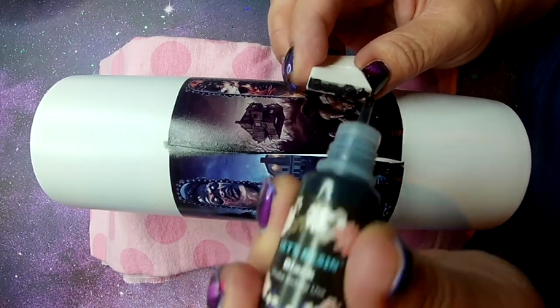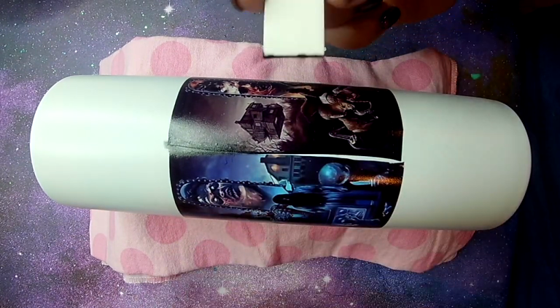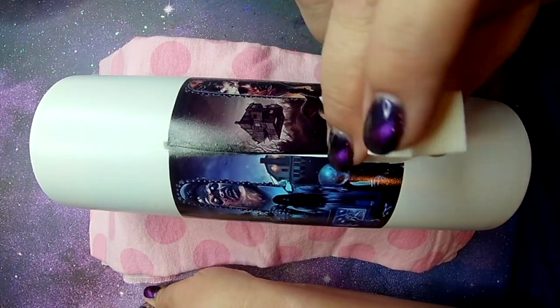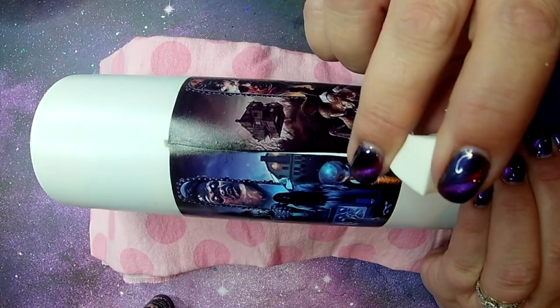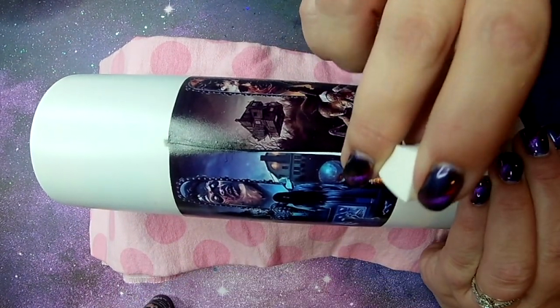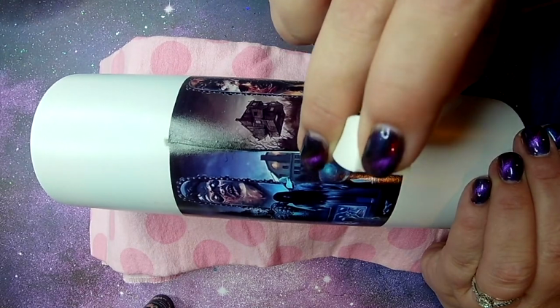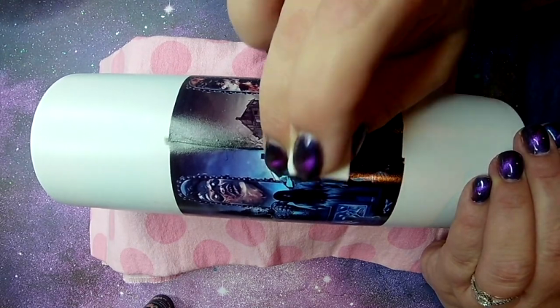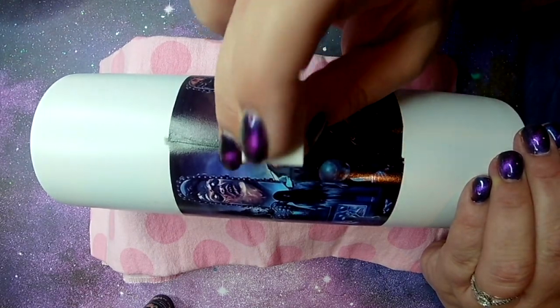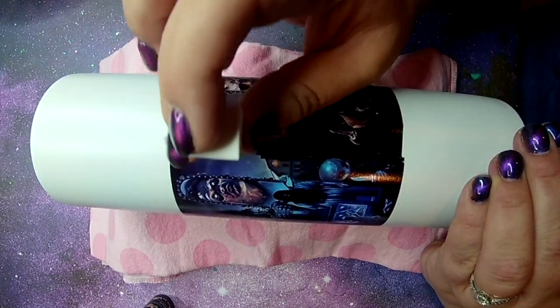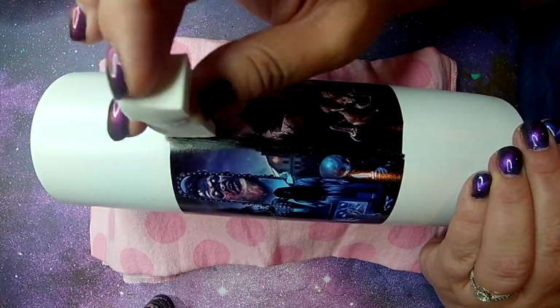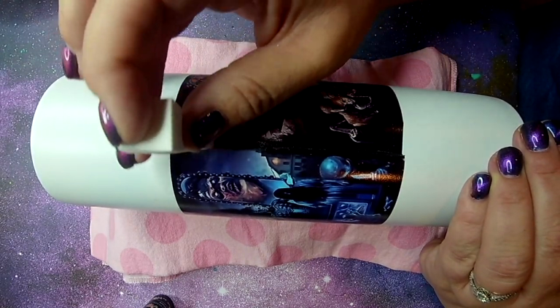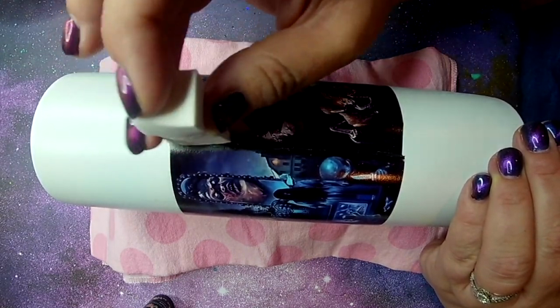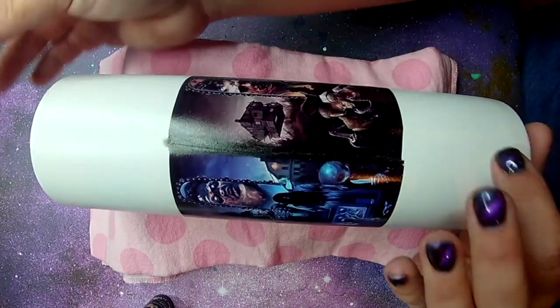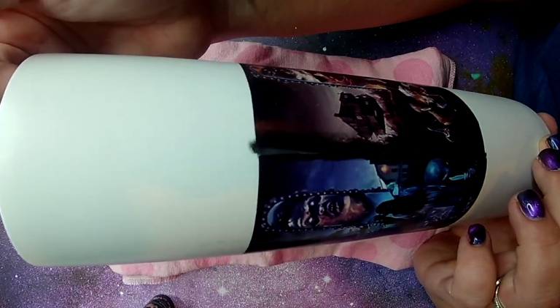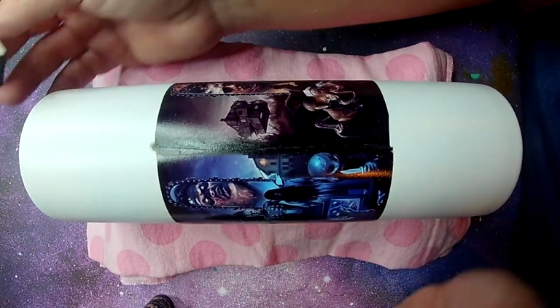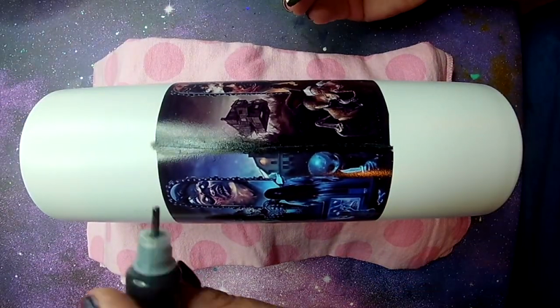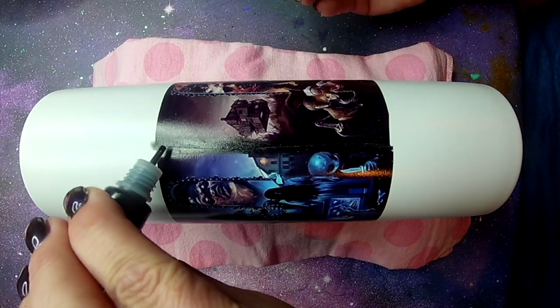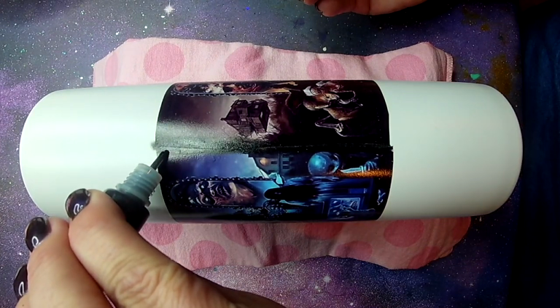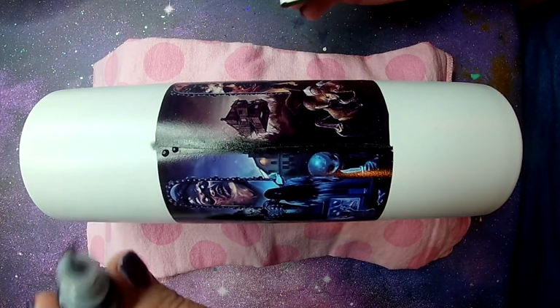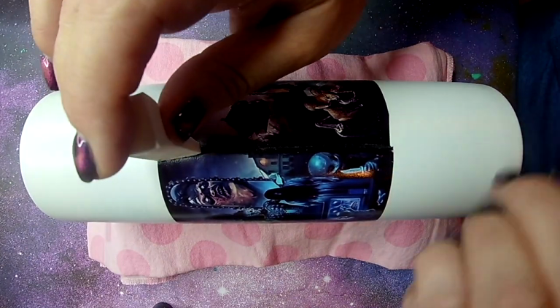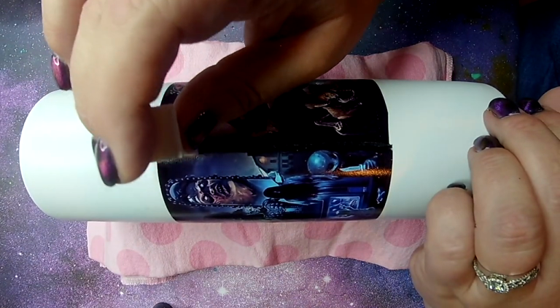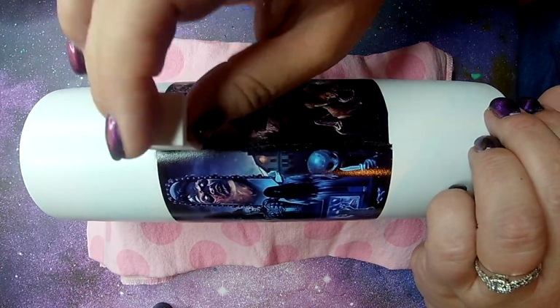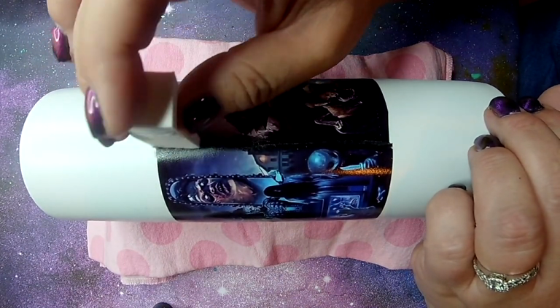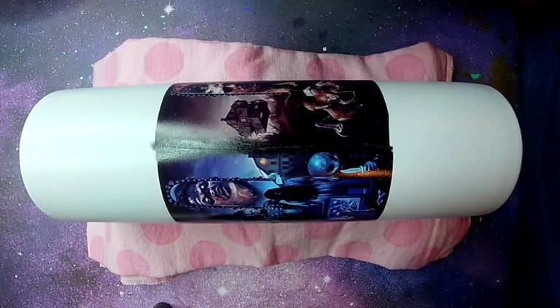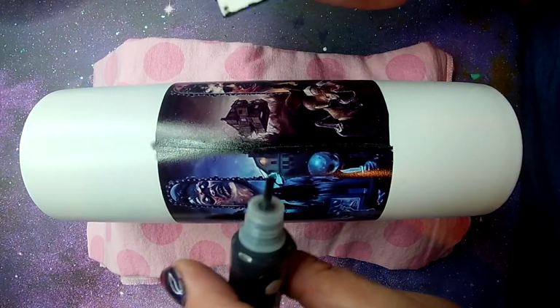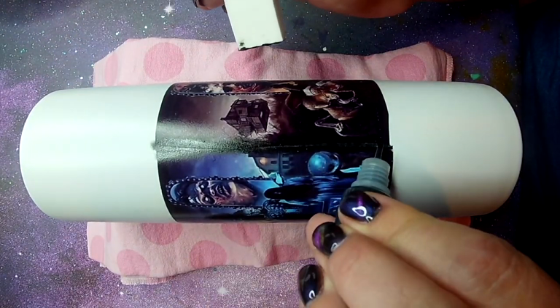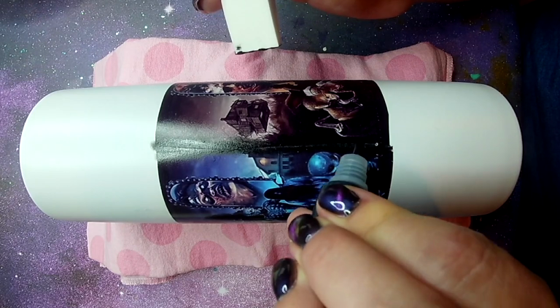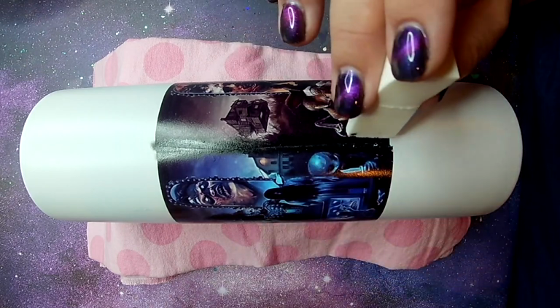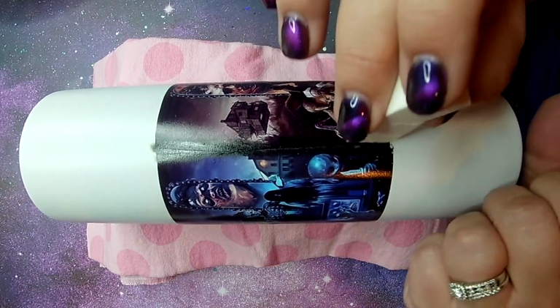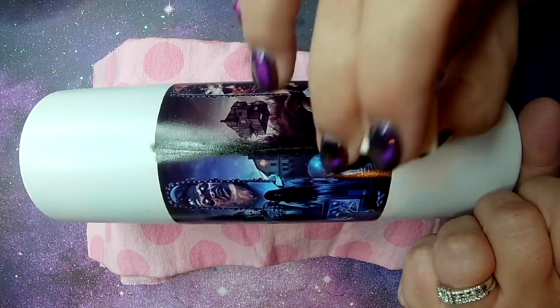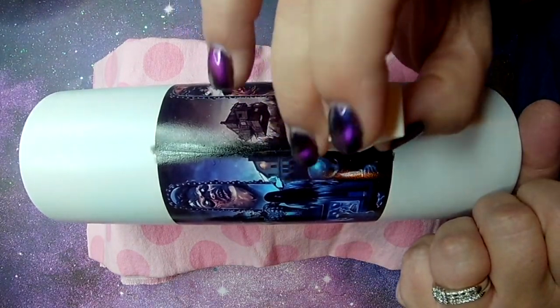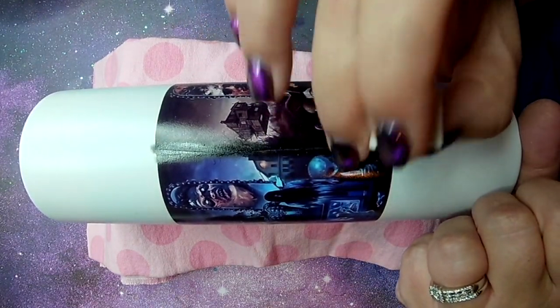Once epoxy is over this the lines will disappear and it will look like you didn't even do anything to the tumbler. I do know that I am going outside of the borders of the top and bottom and that's fine — that will be covered up in just a little while.